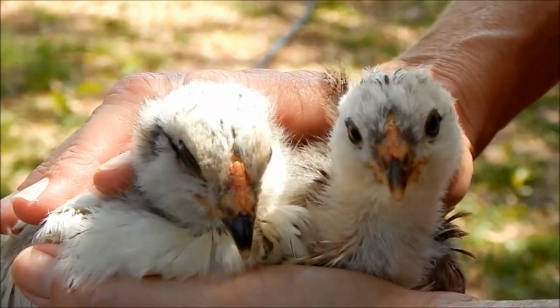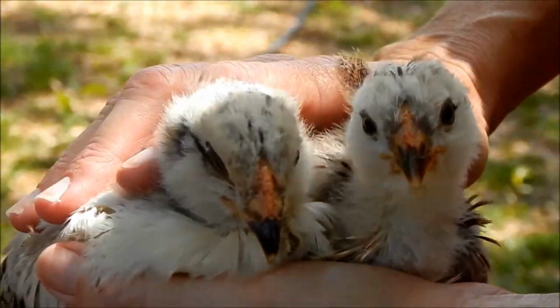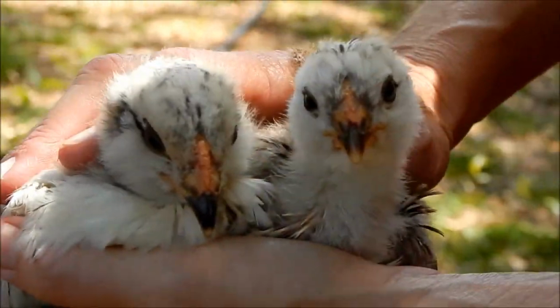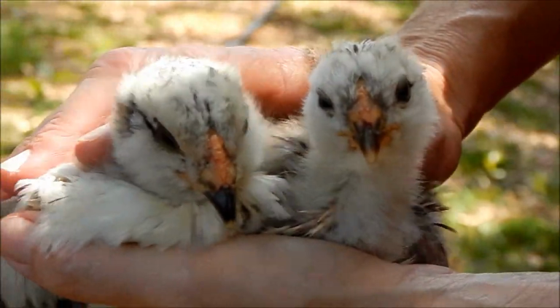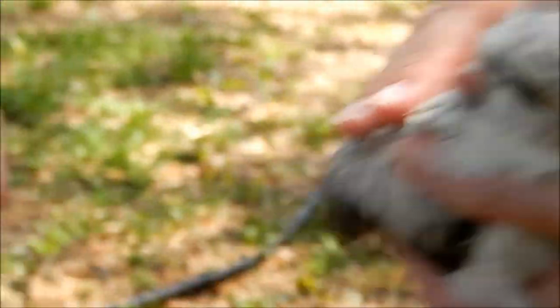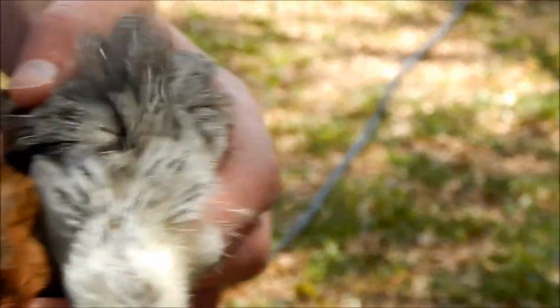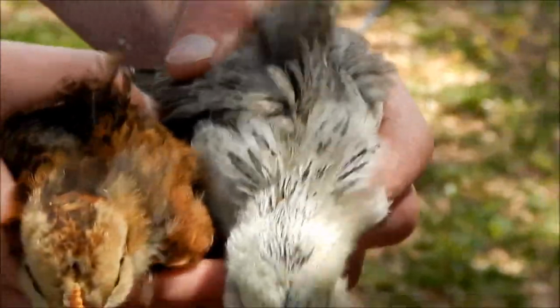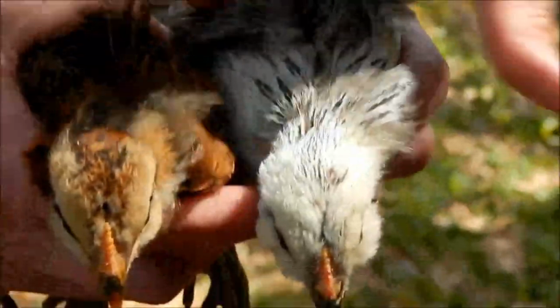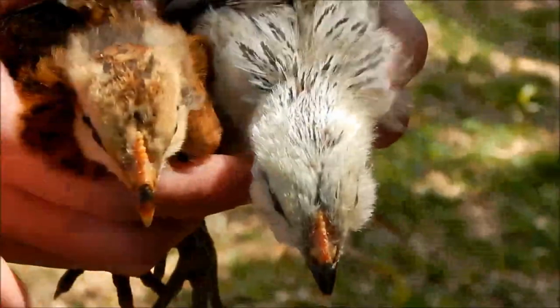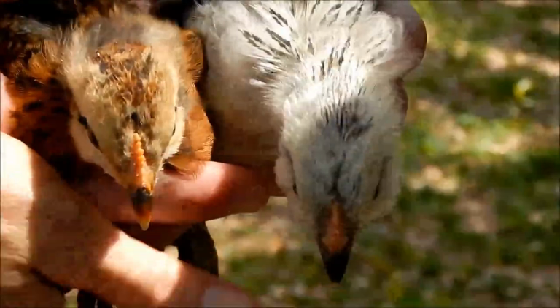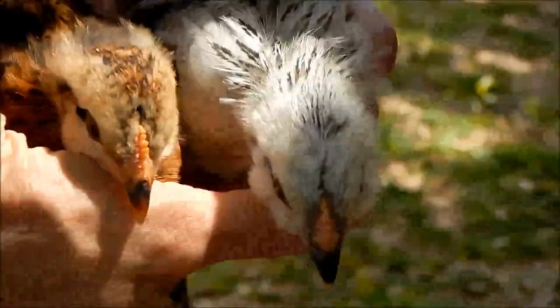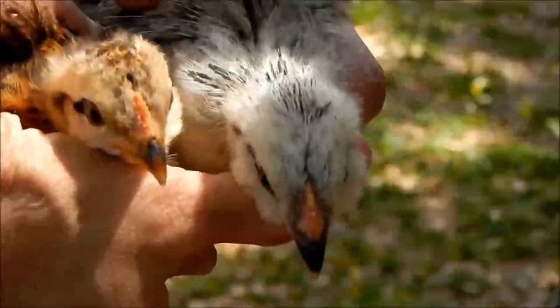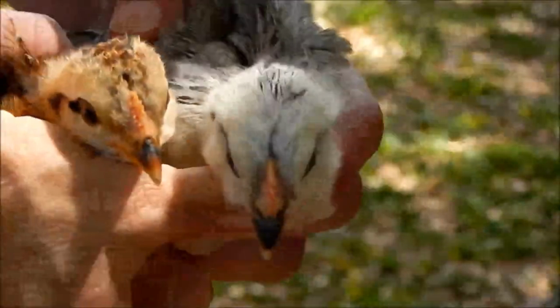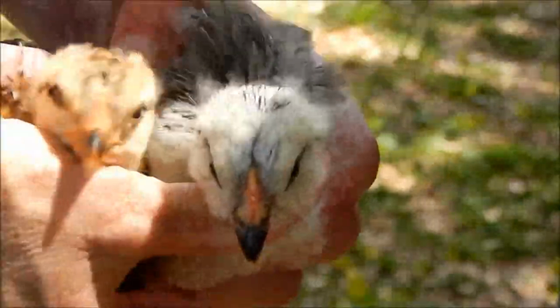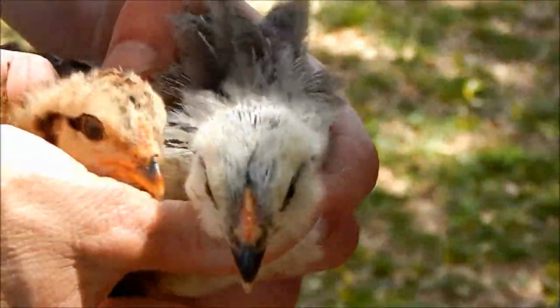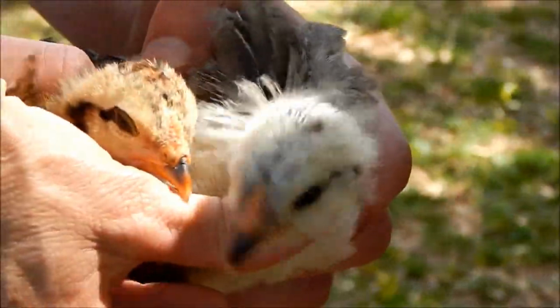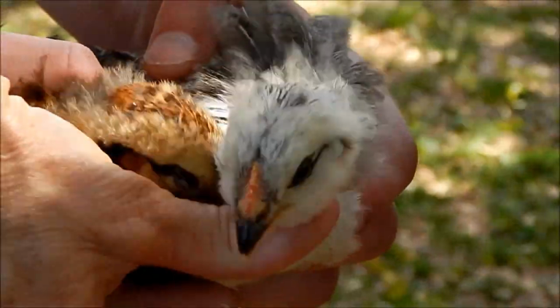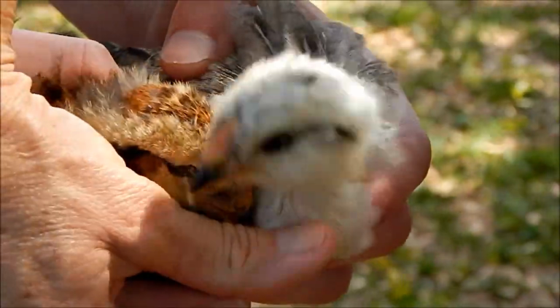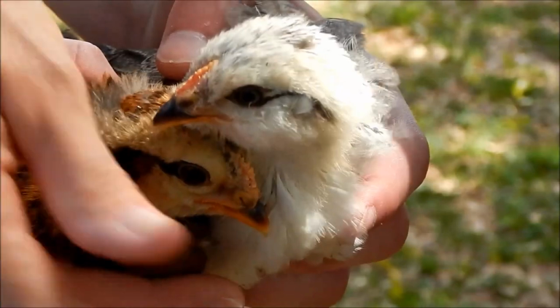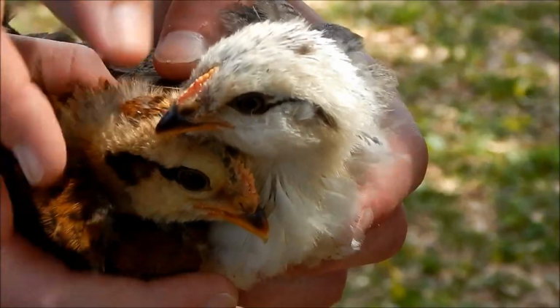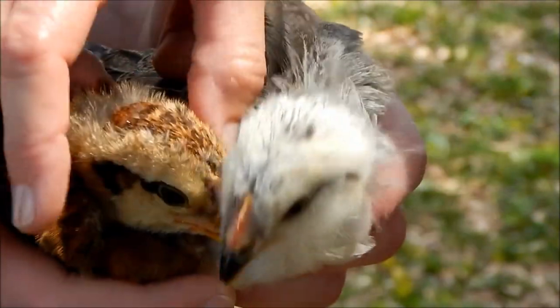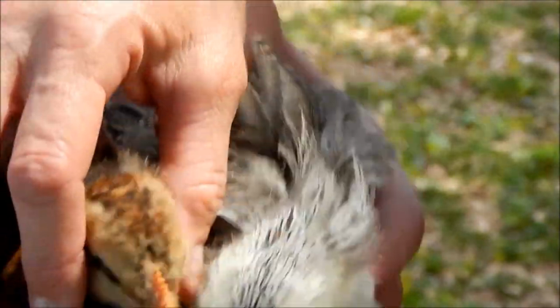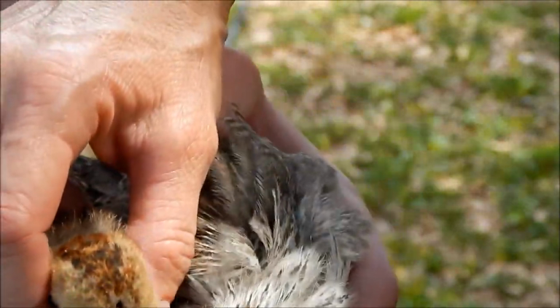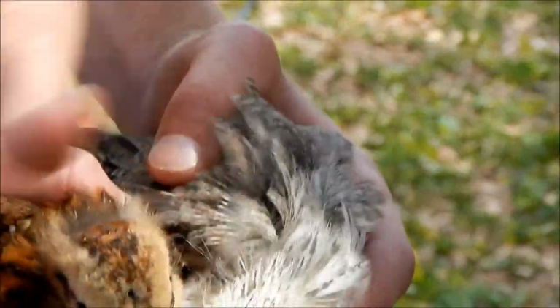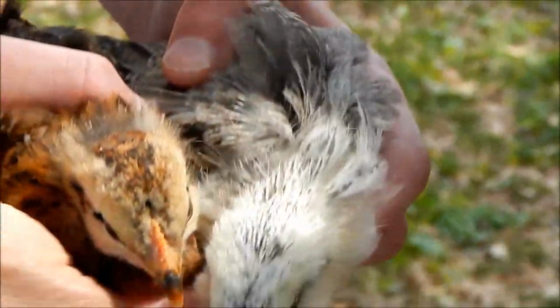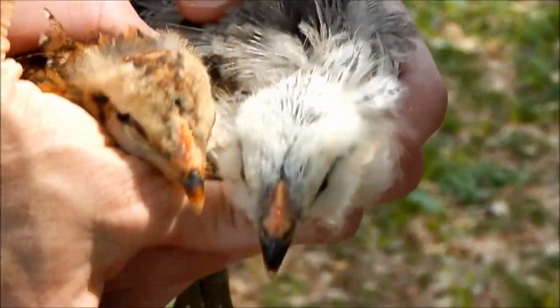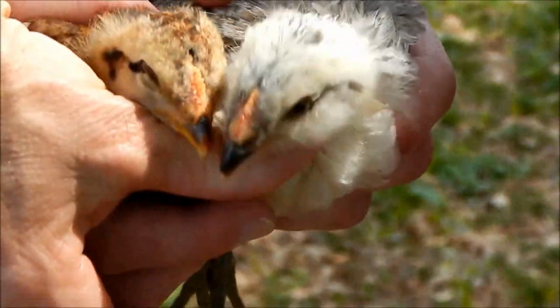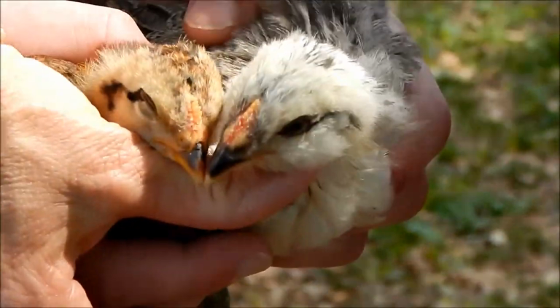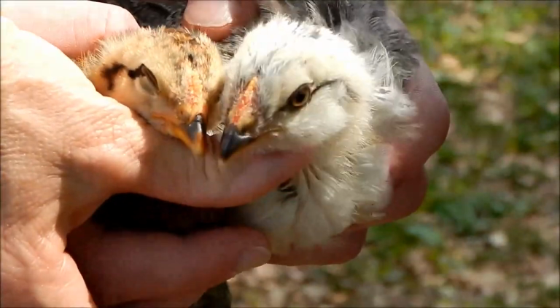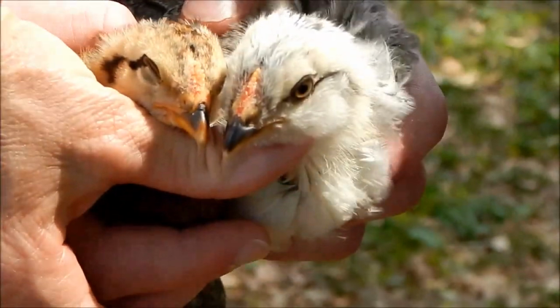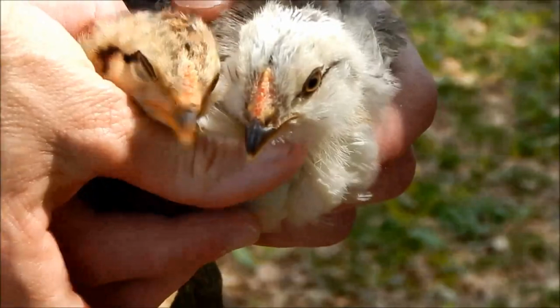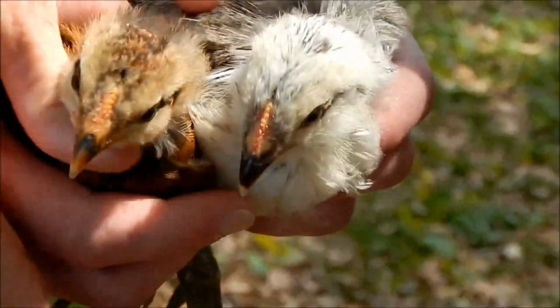Let's look at the other two Easter Eggers. Same thing with these two — I see nothing obvious that says they're going to be roosters. So maybe we got lucky and we have four hens. That would be very nice.